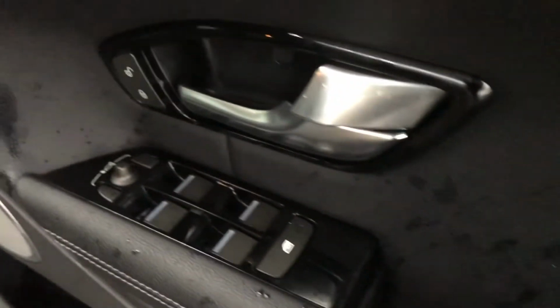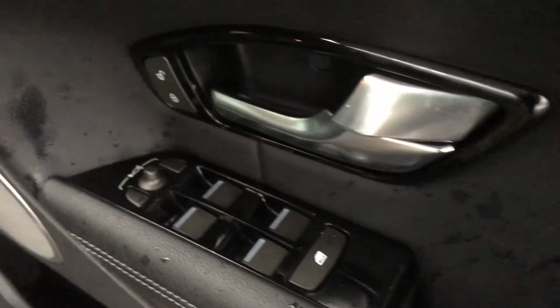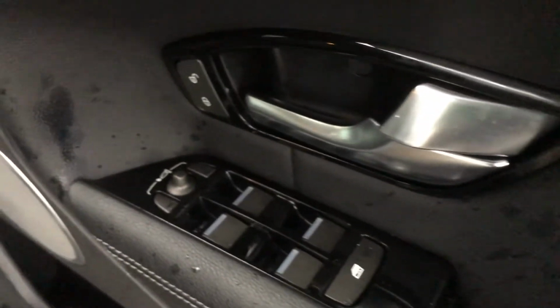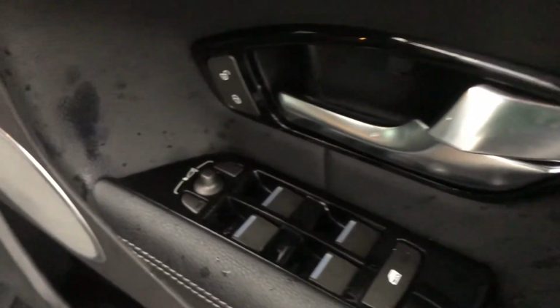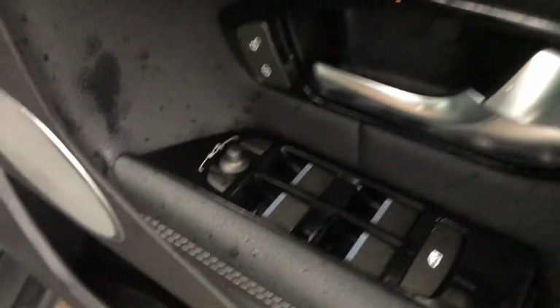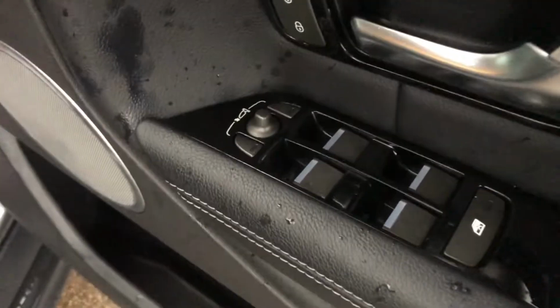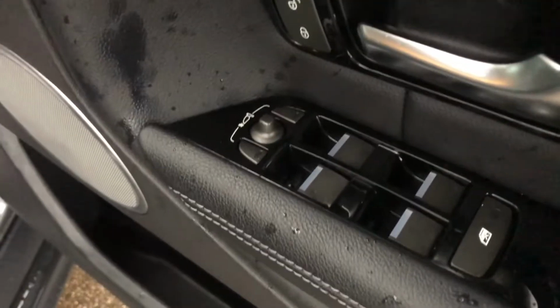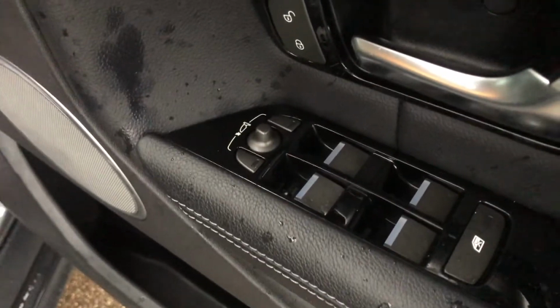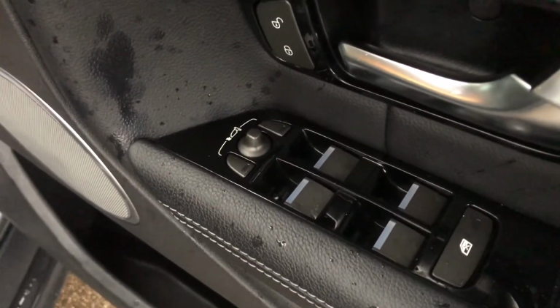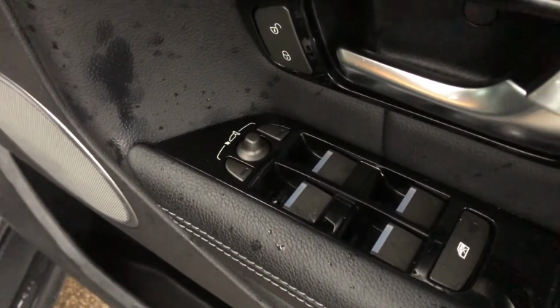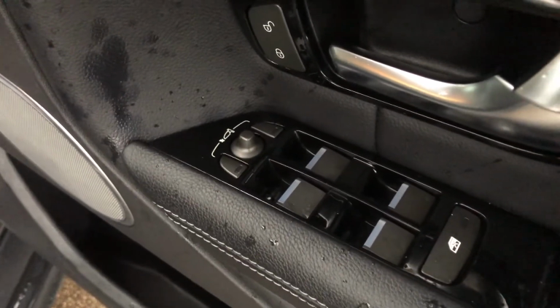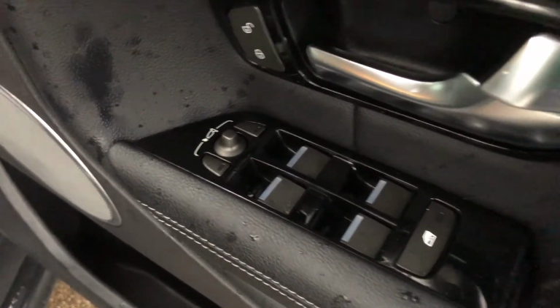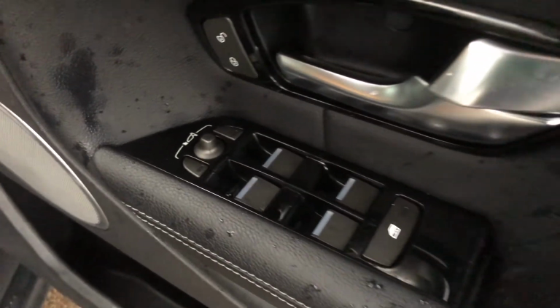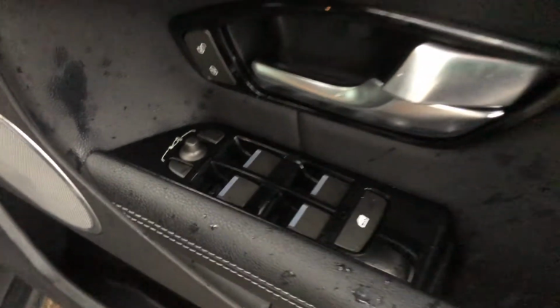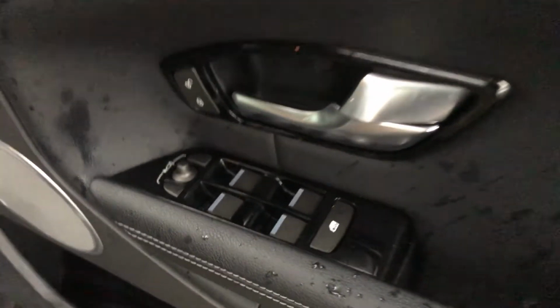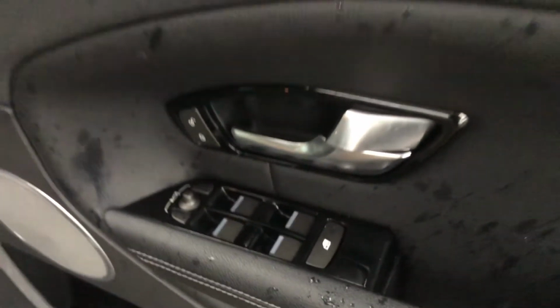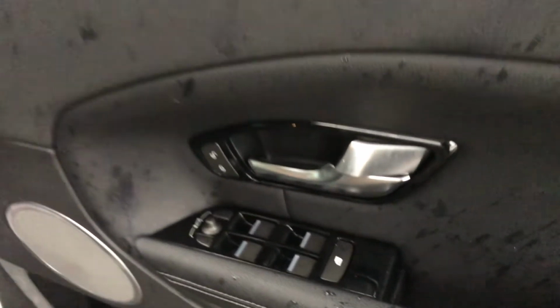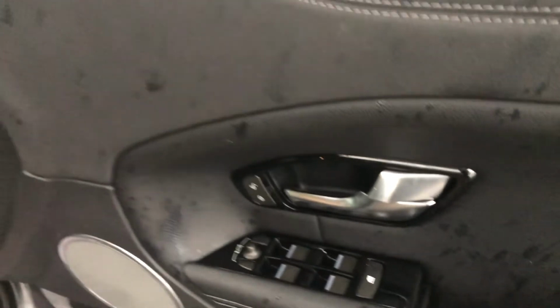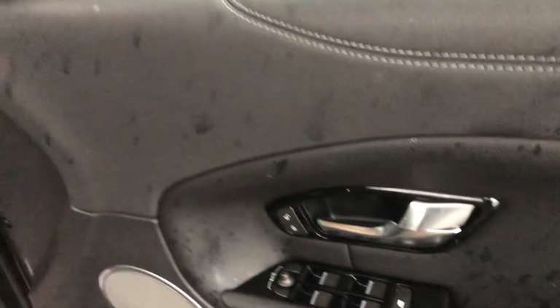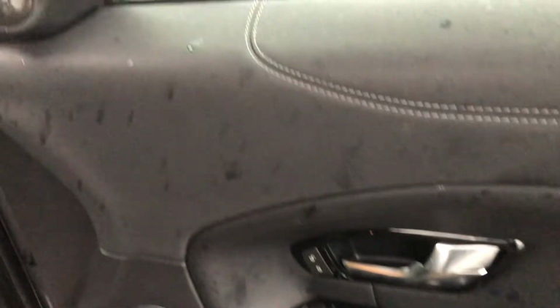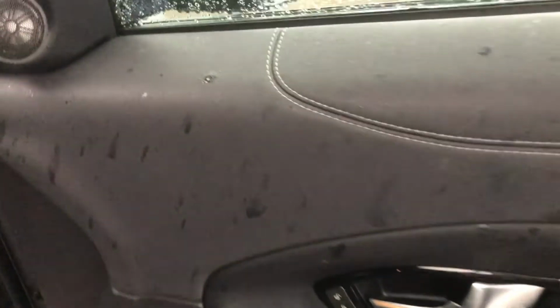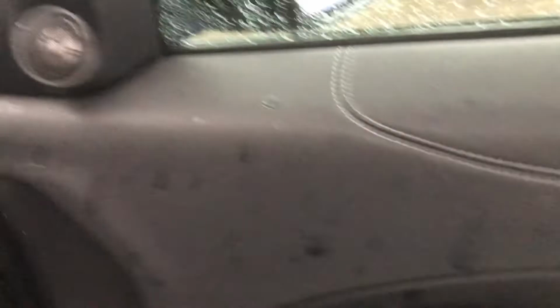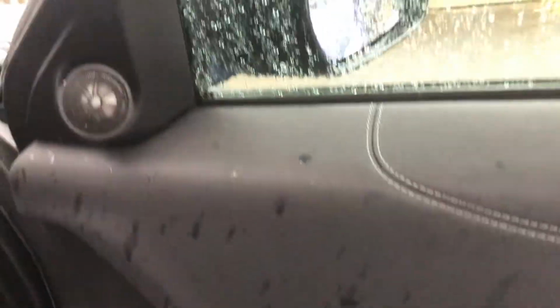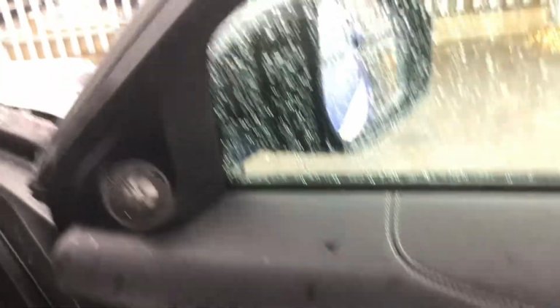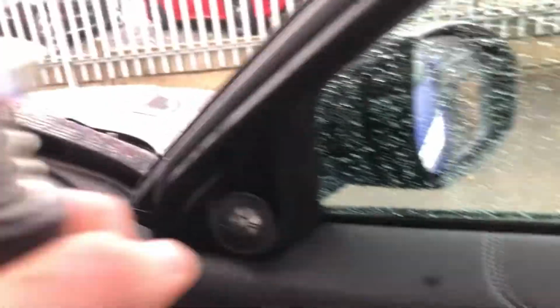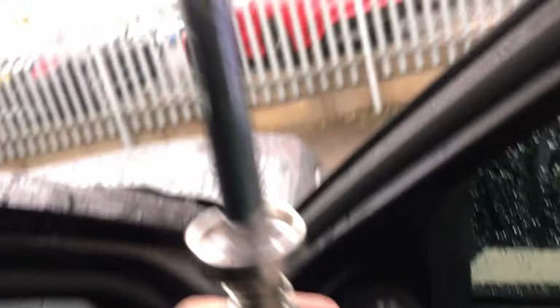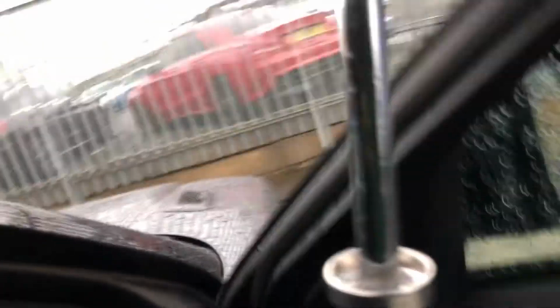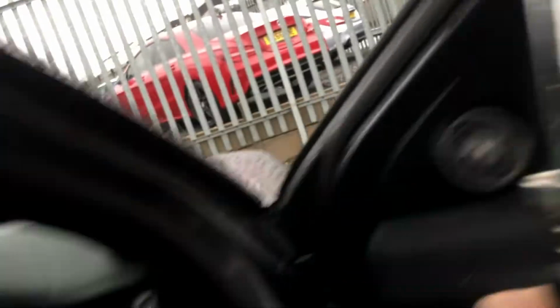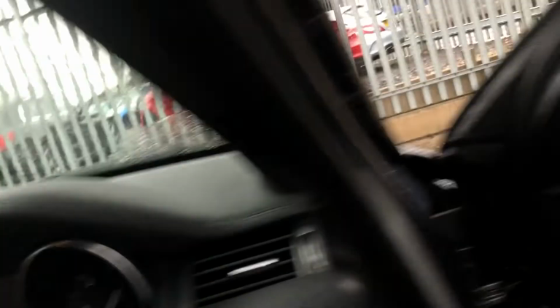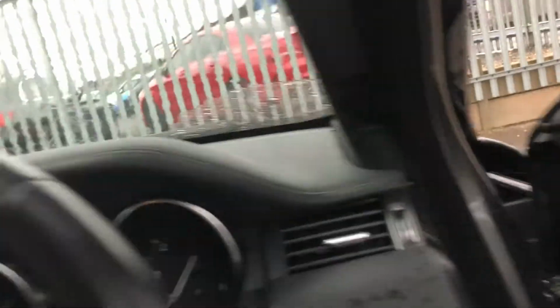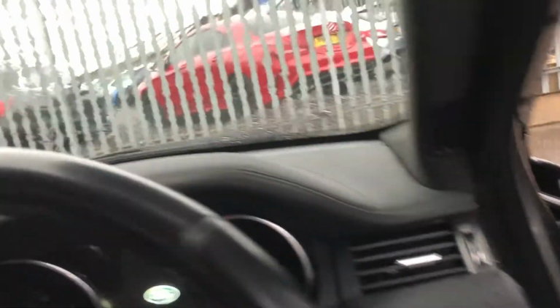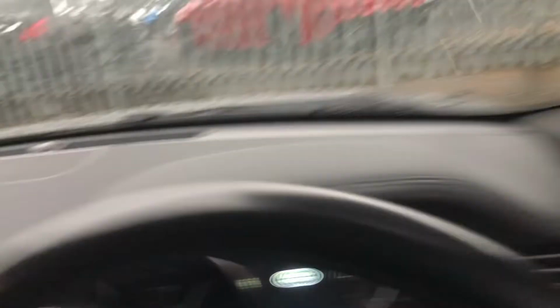We've also got electrically adjustable mirrors, electric windows, and deadlocker as well. Now I'm just going to get in, so bear with me just a moment.